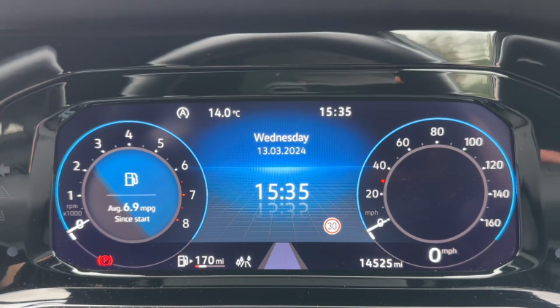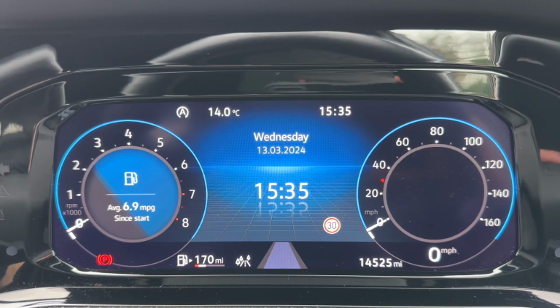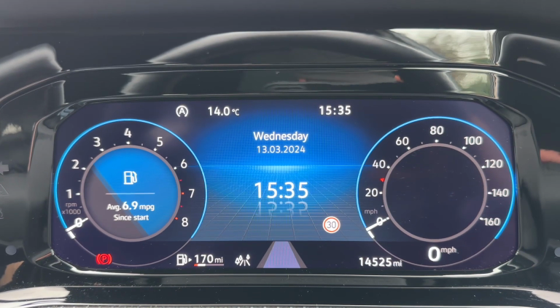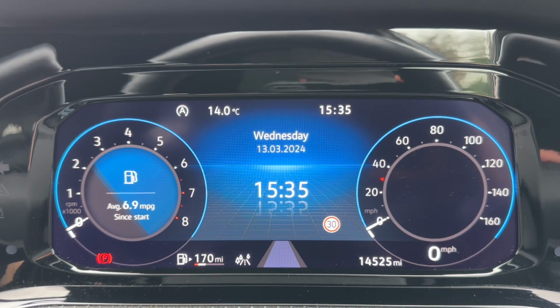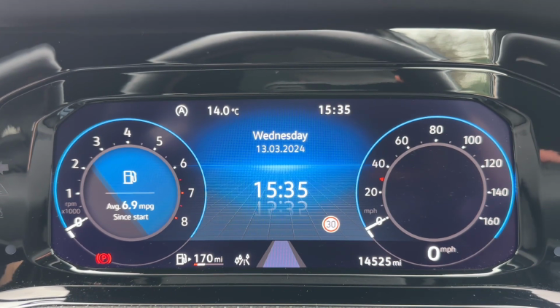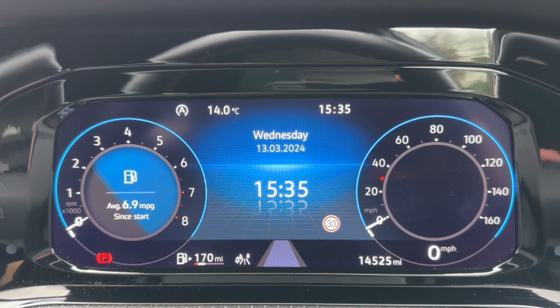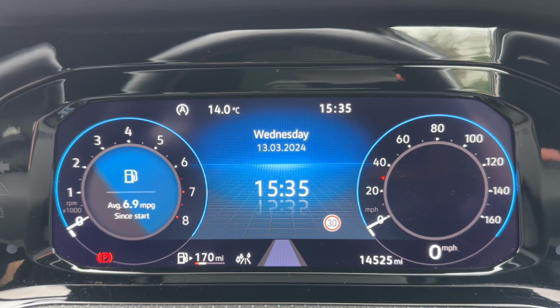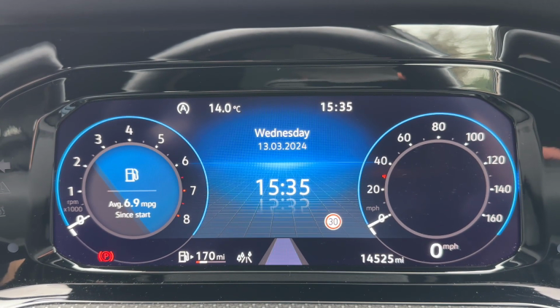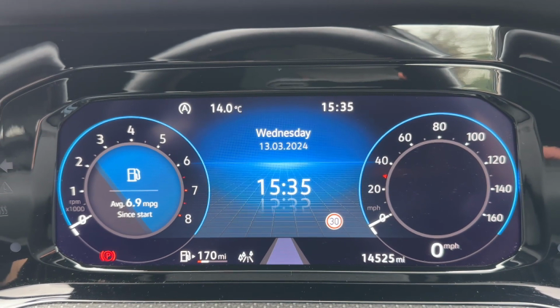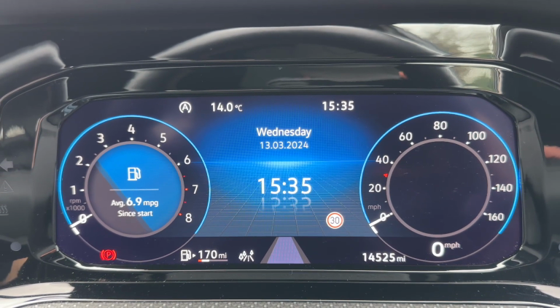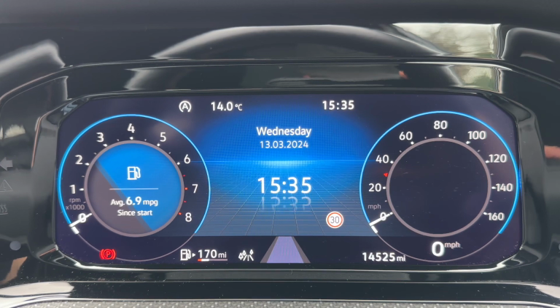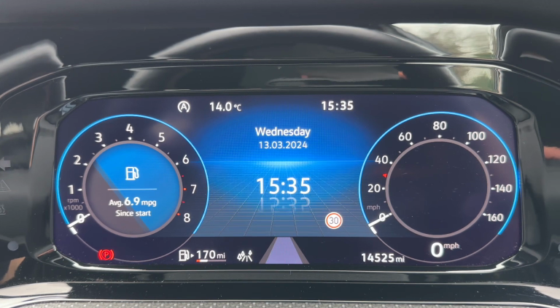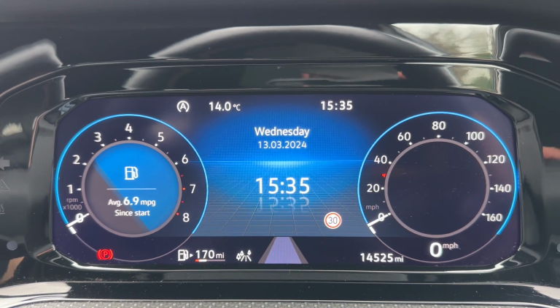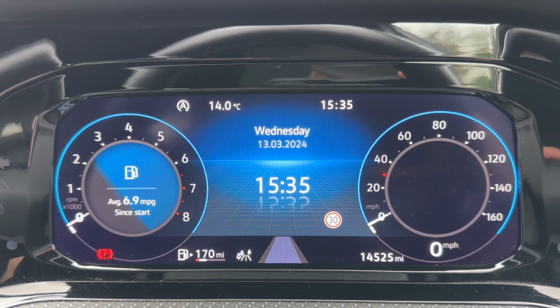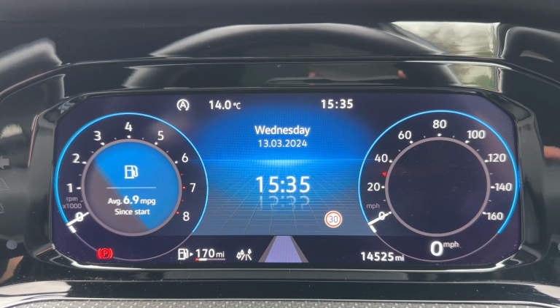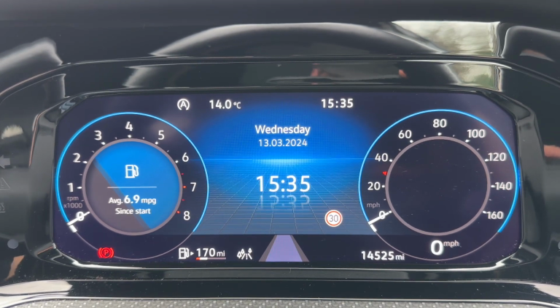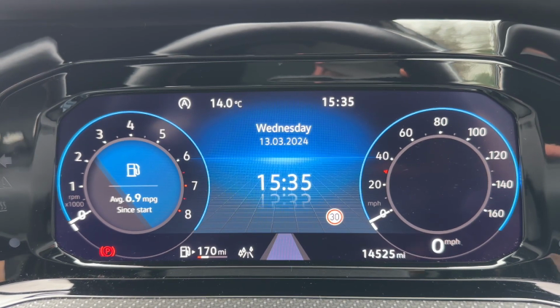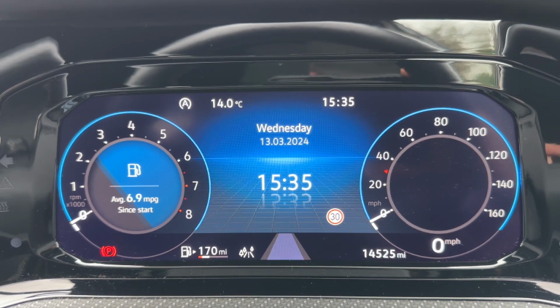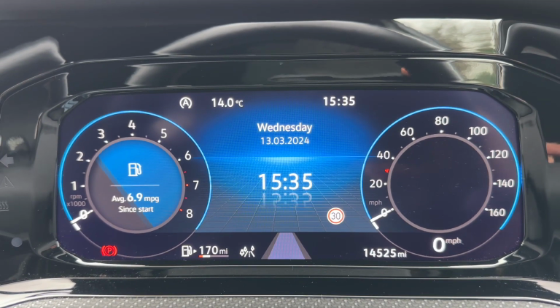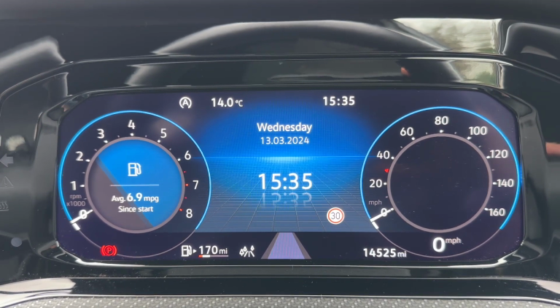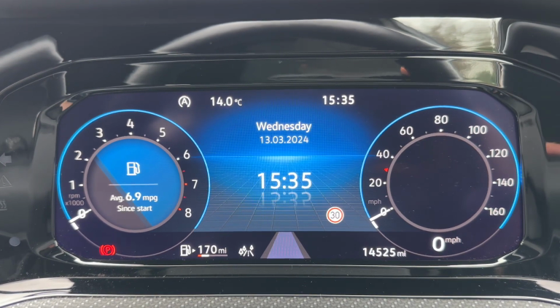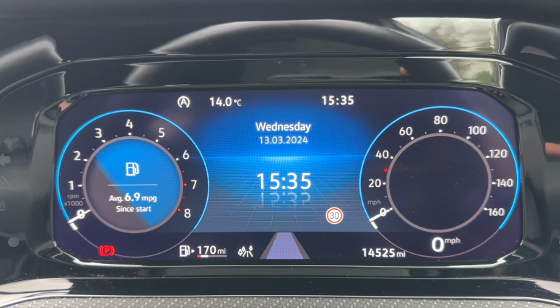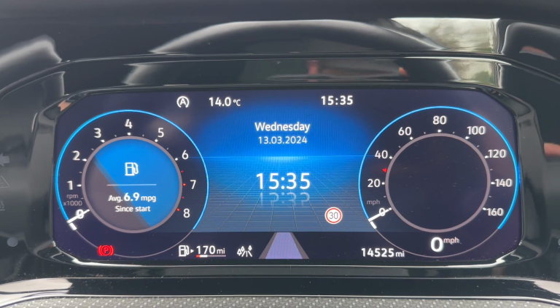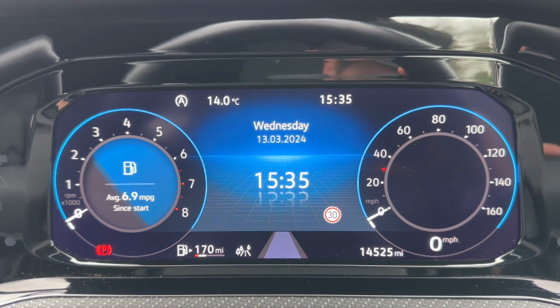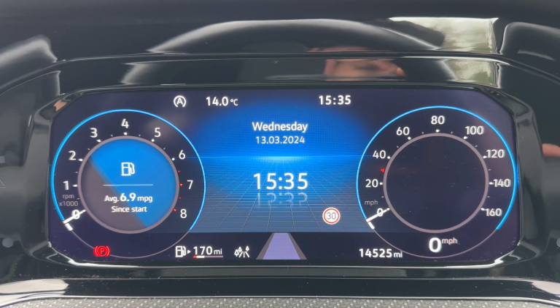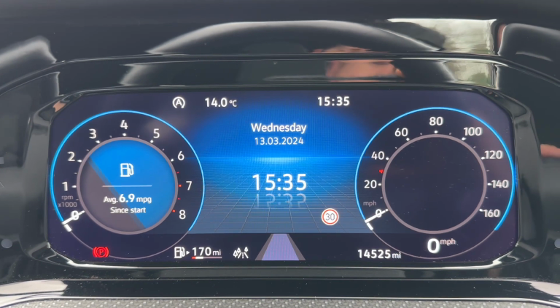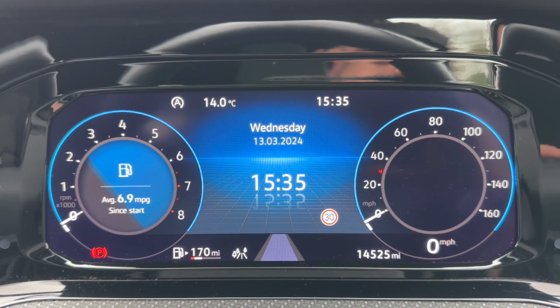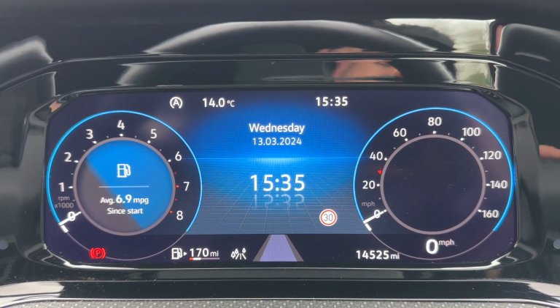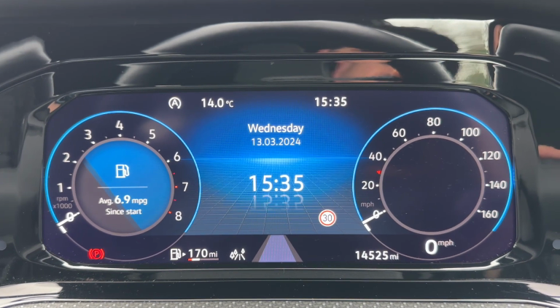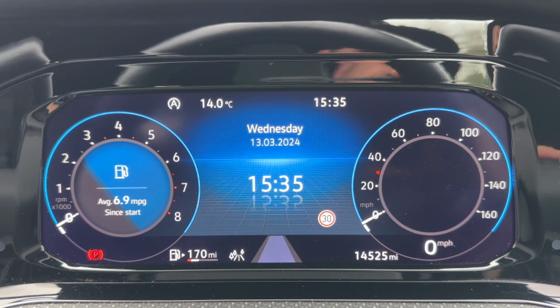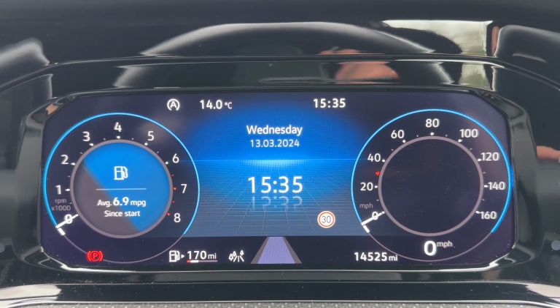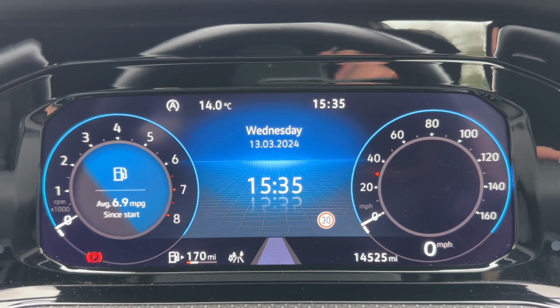Now that we're inside the car we're going to start with the dials. Over on the left hand side we have the rev counter, and the speedometer on the right hand side along with a digital readout for the speedometer. The total miles for this car are 14,525.